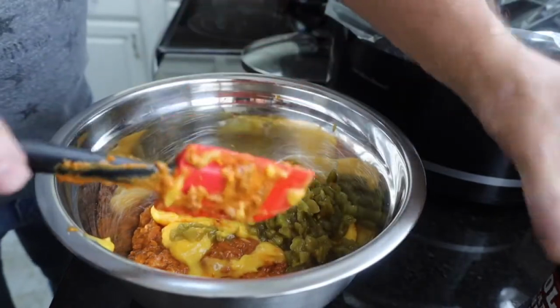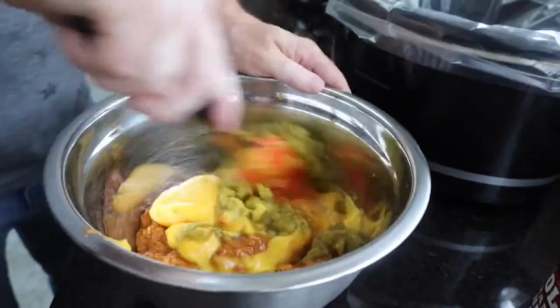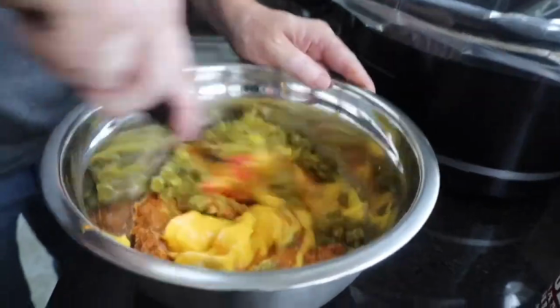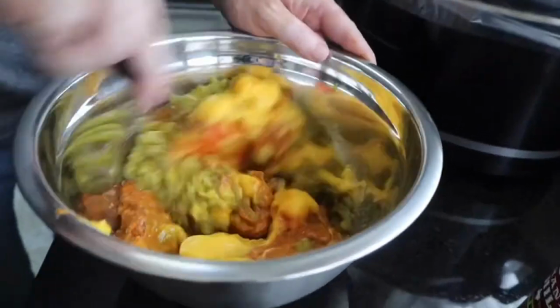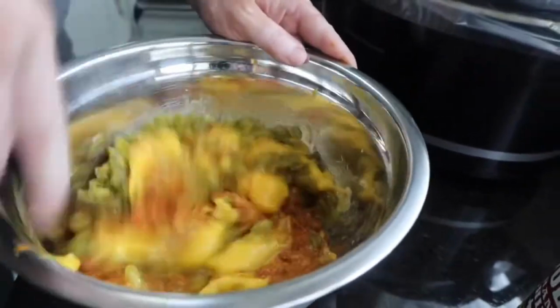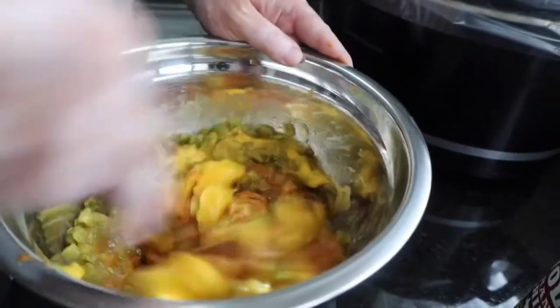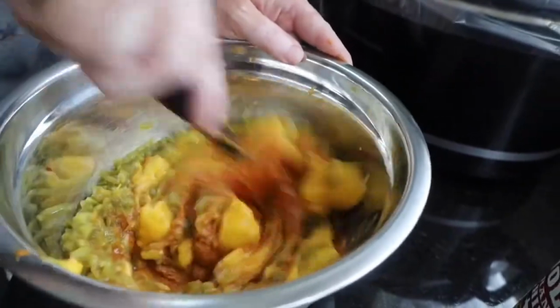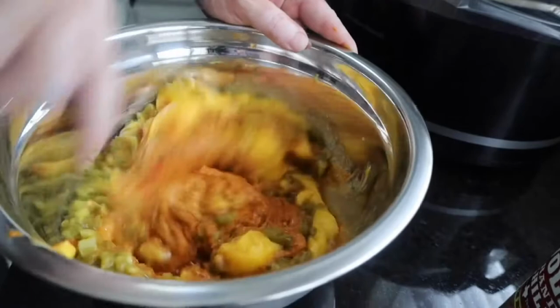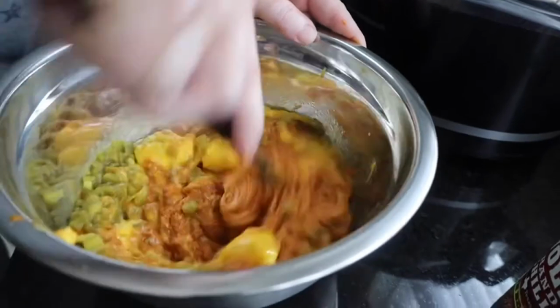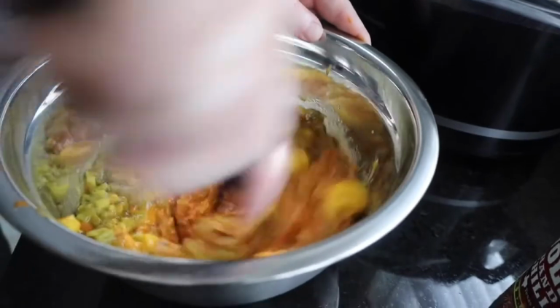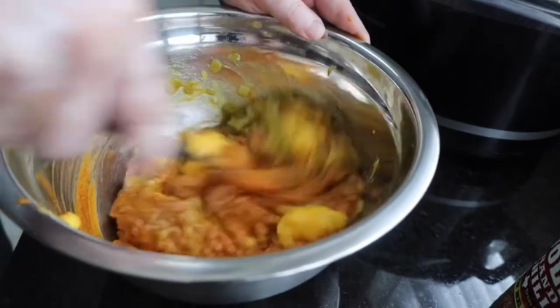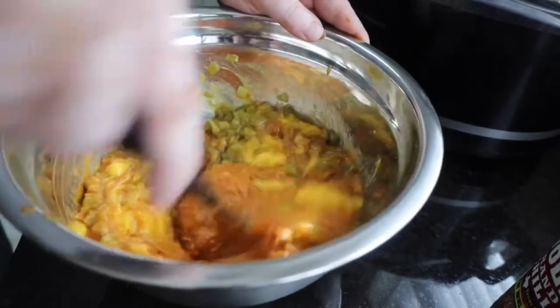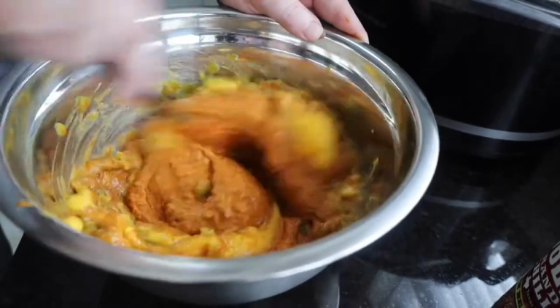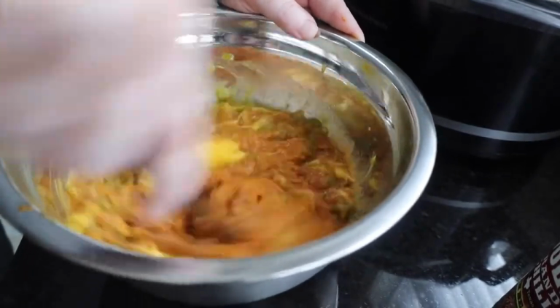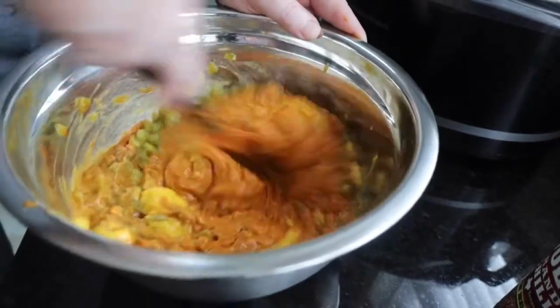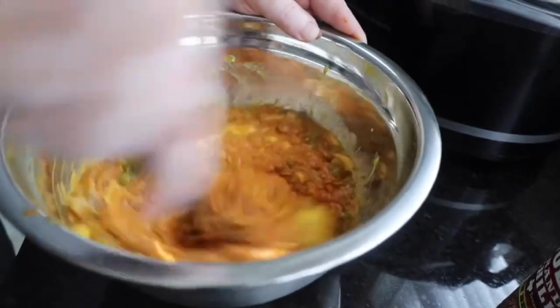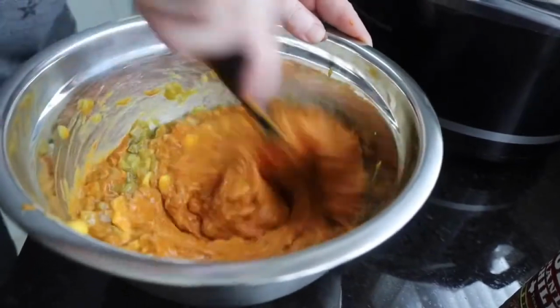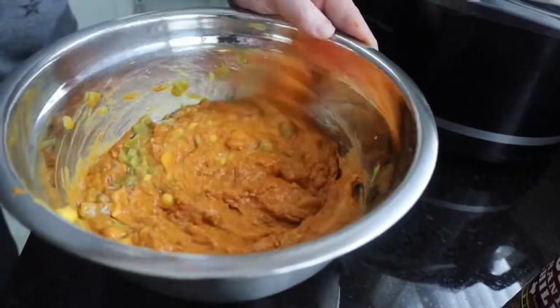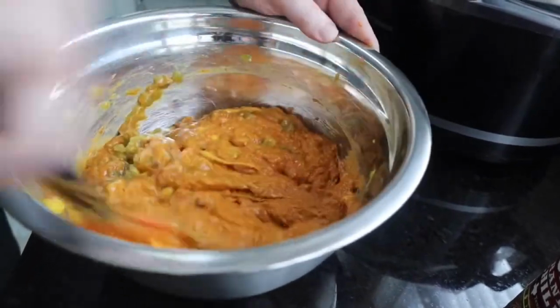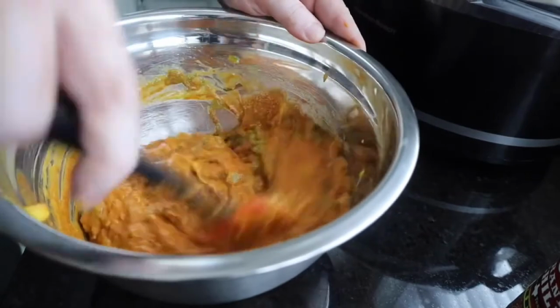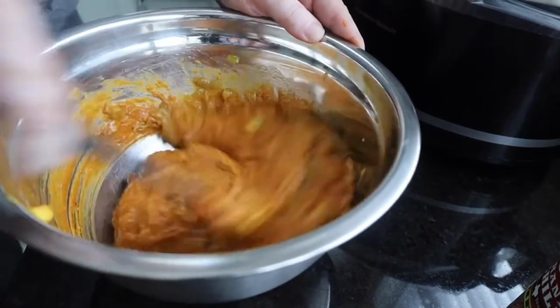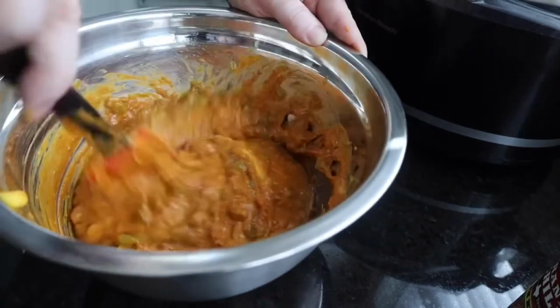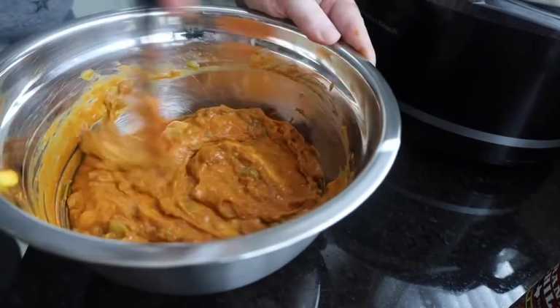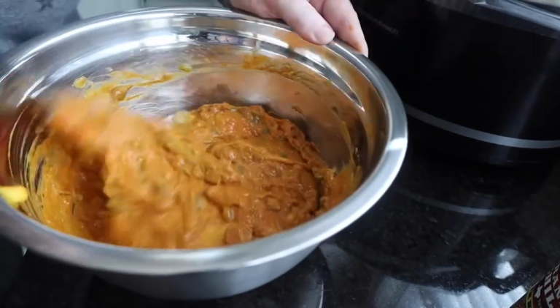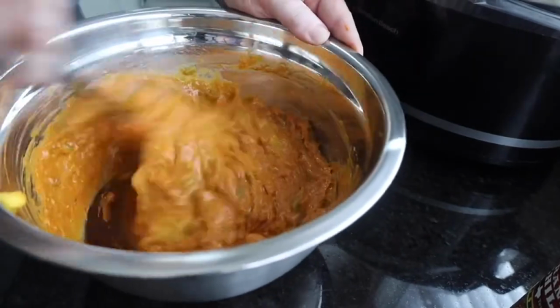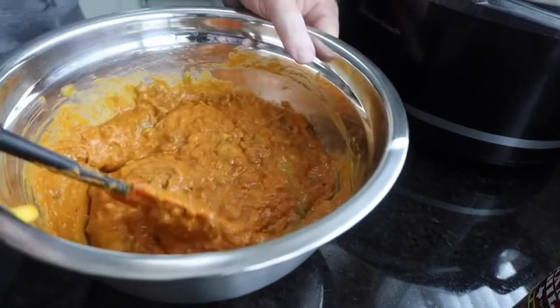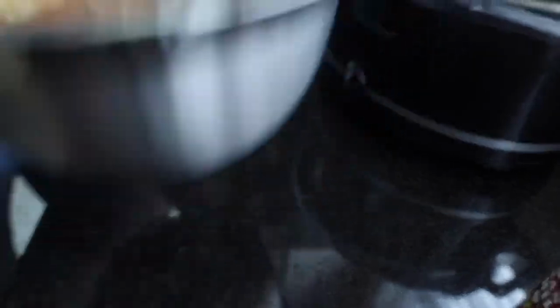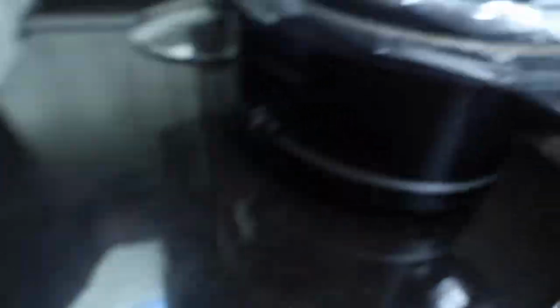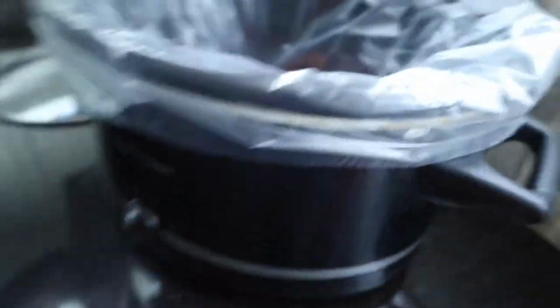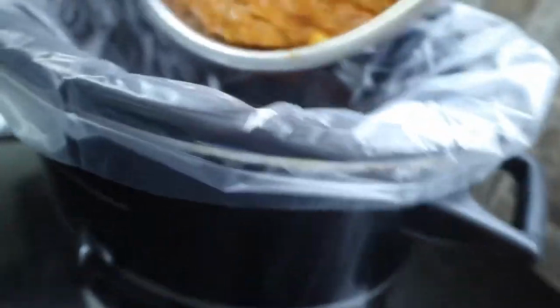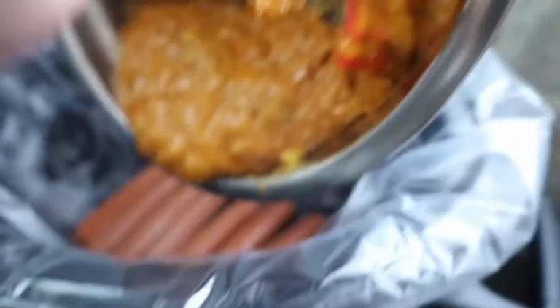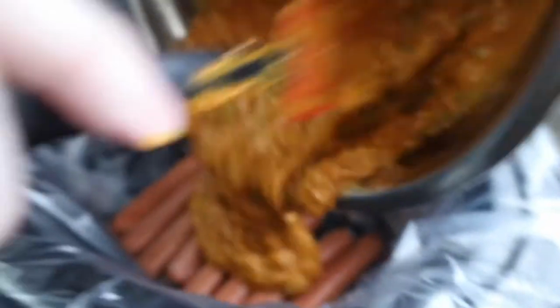Give it a nice mix. Alright, we're going to take that and pour it over our hot dog mixture.